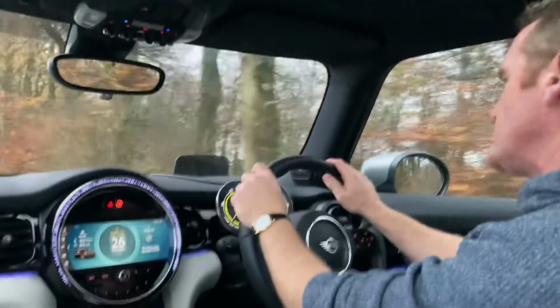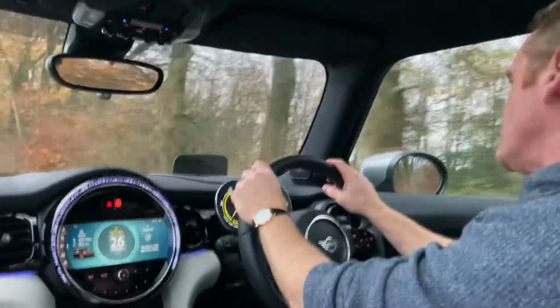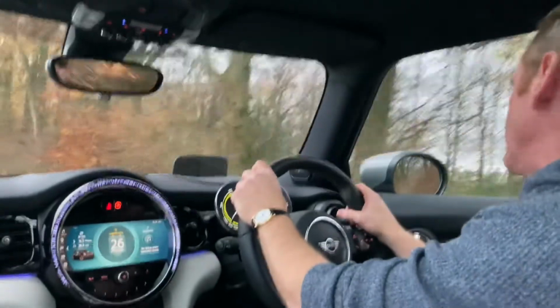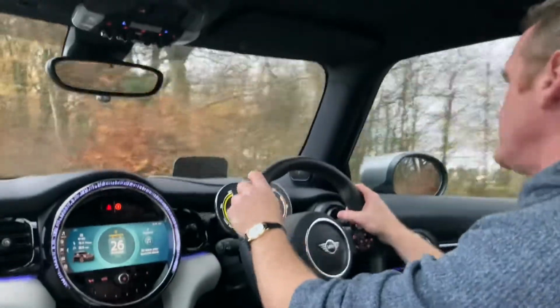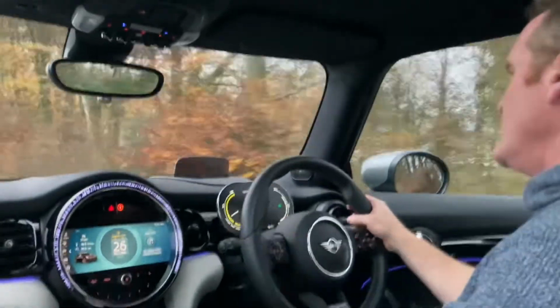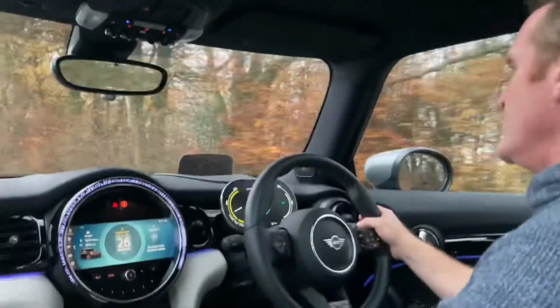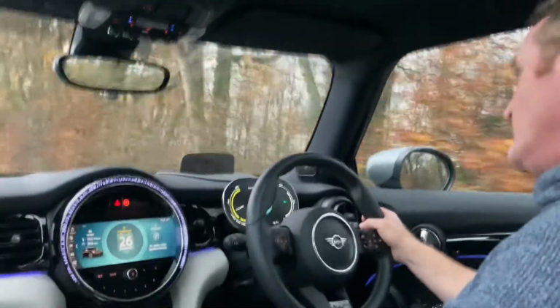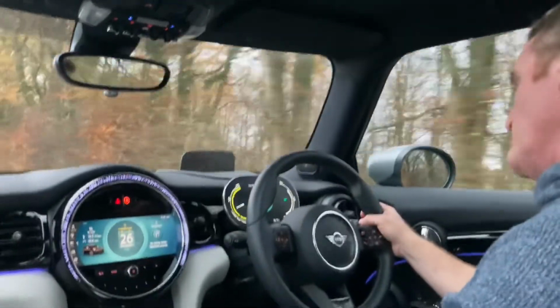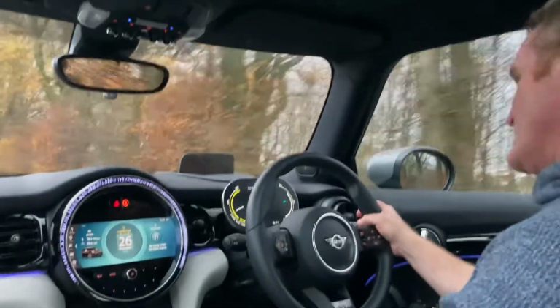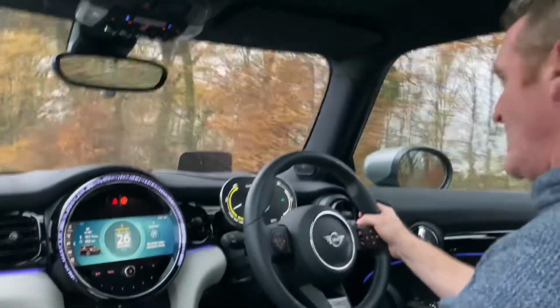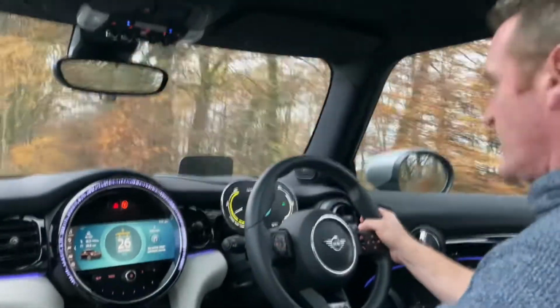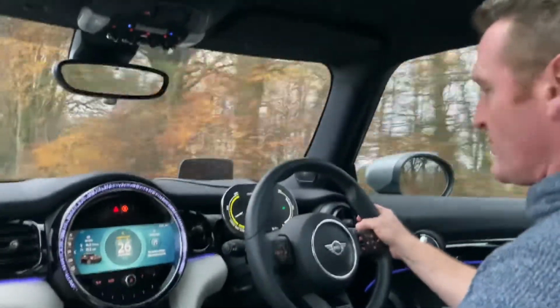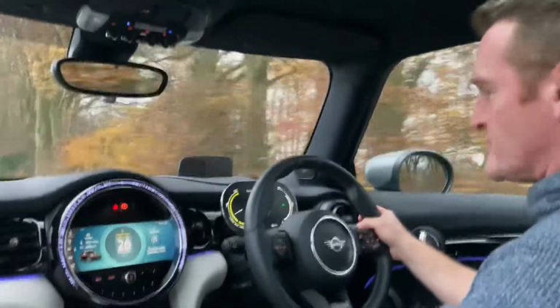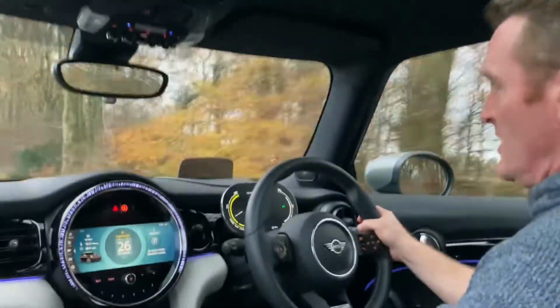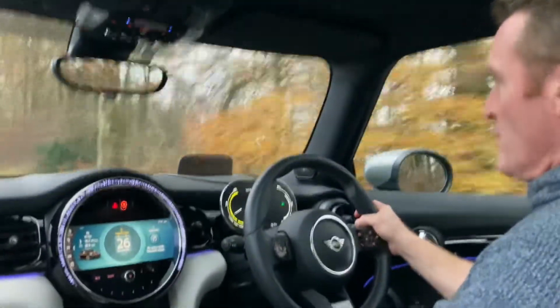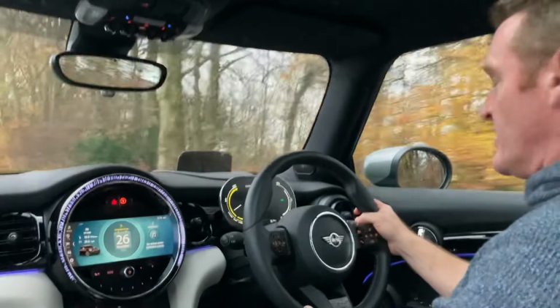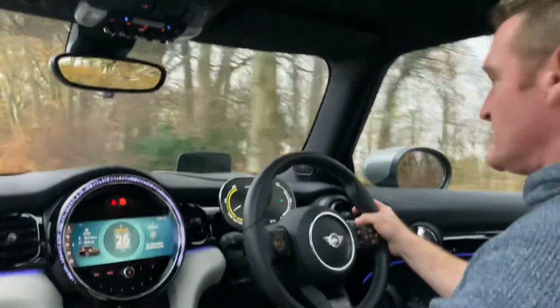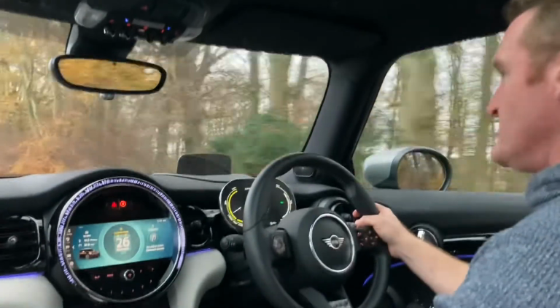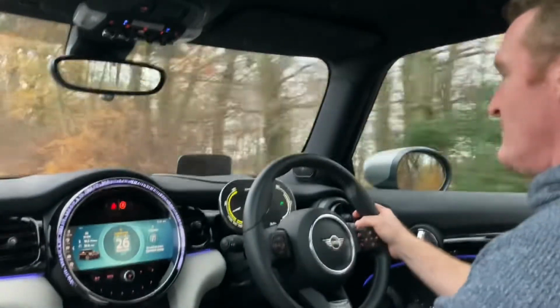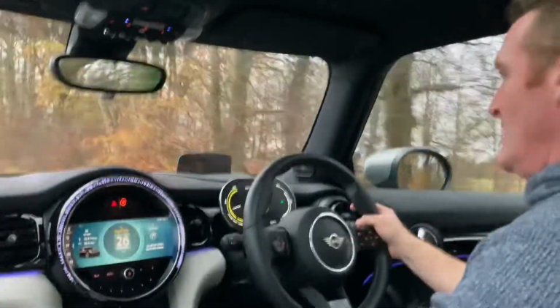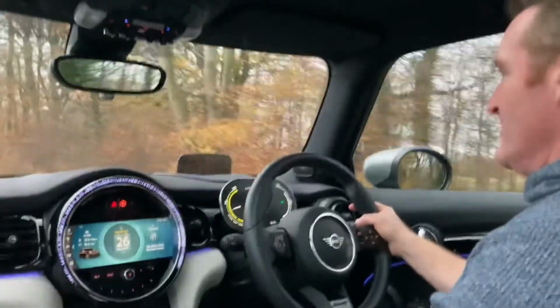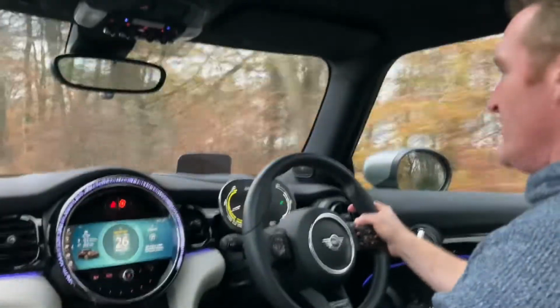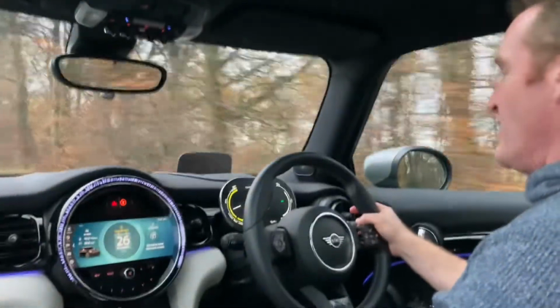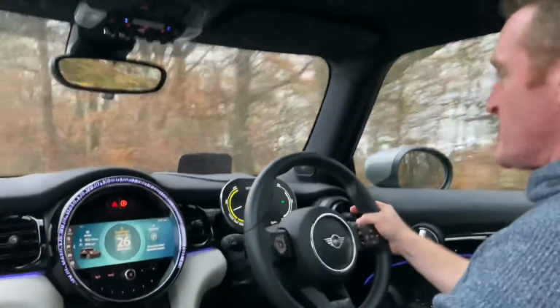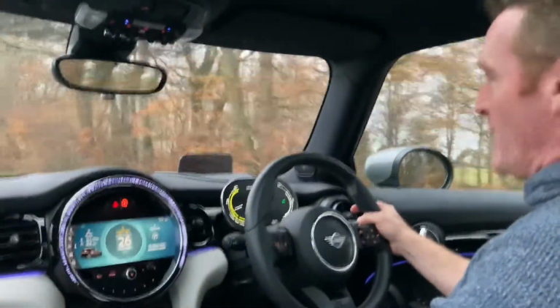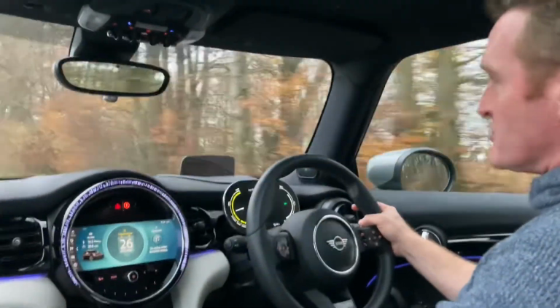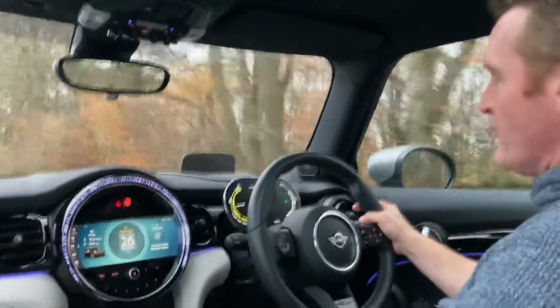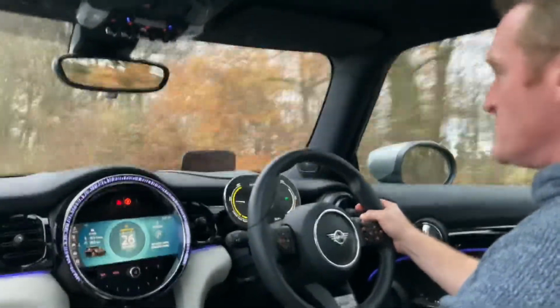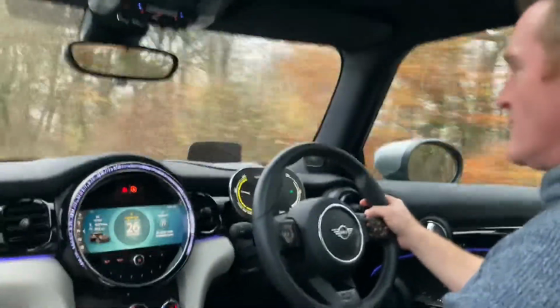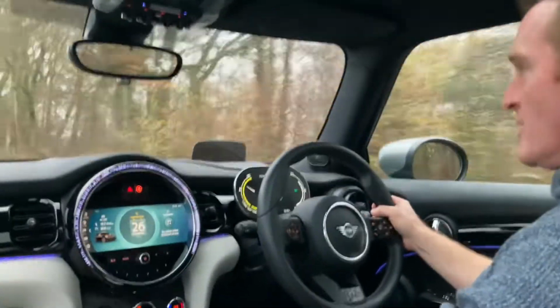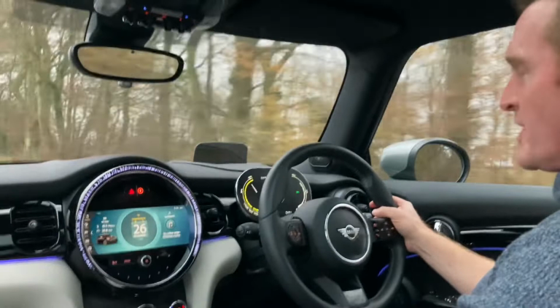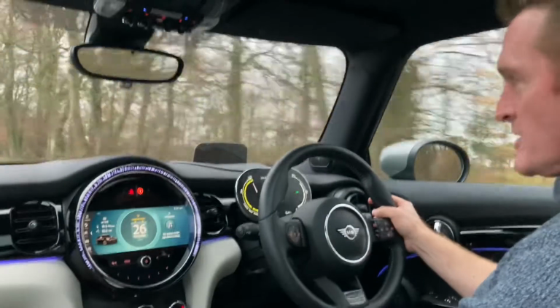So what's it like to drive this Mini Cooper S Electric Level 3 trim? Well, it's really nice. I think it's actually better to drive almost than the Cooper S Petrol.